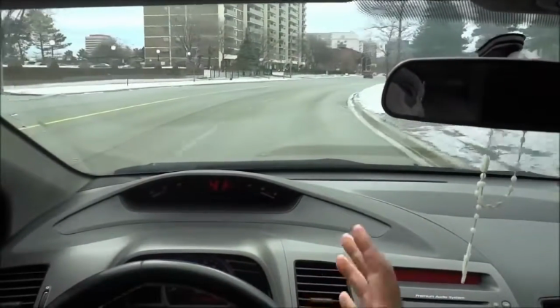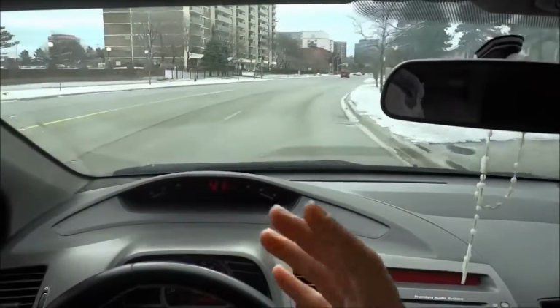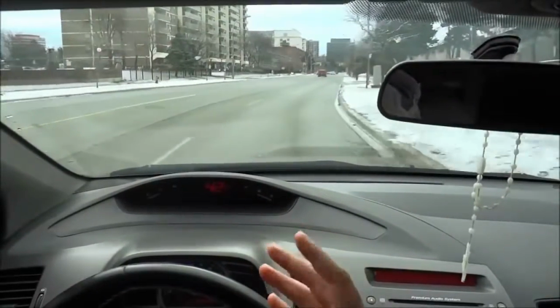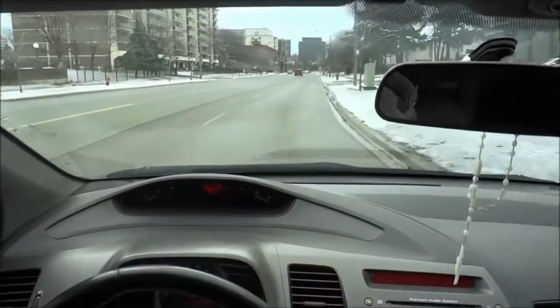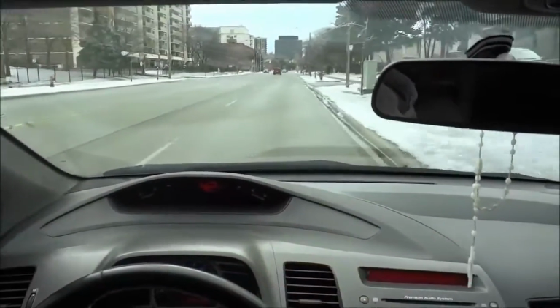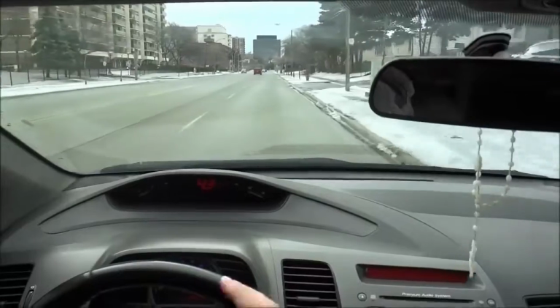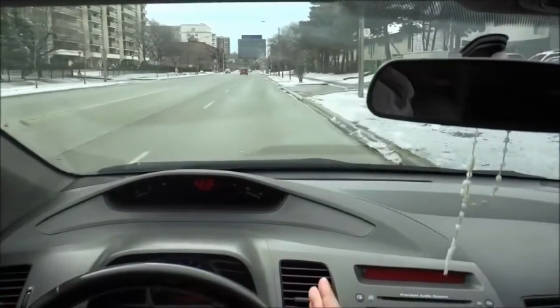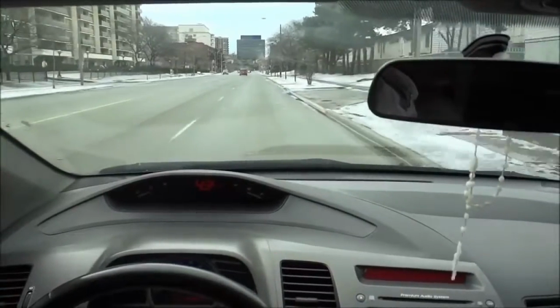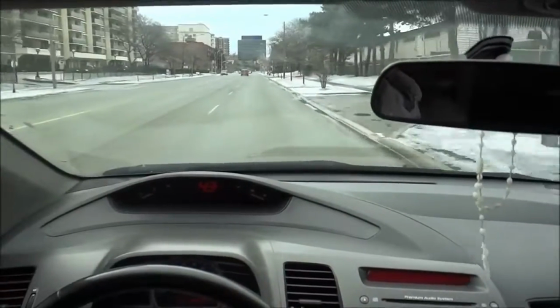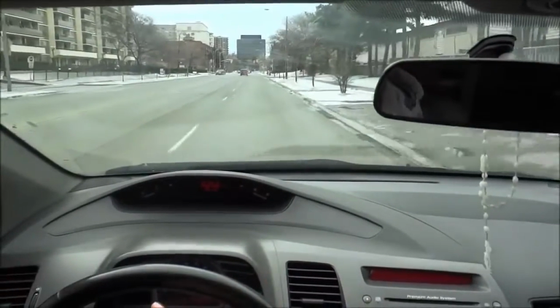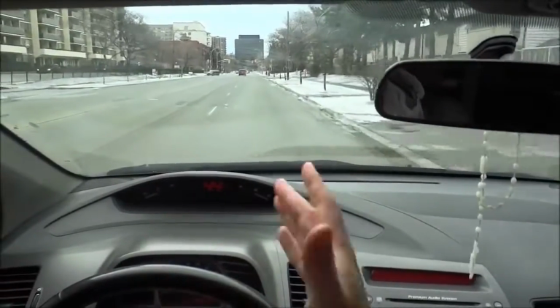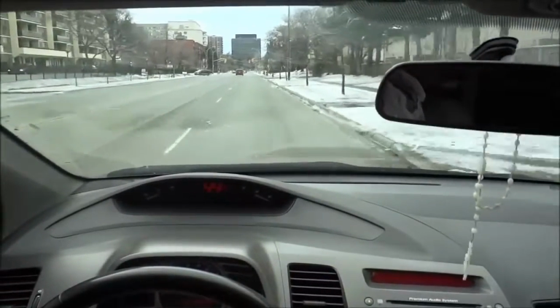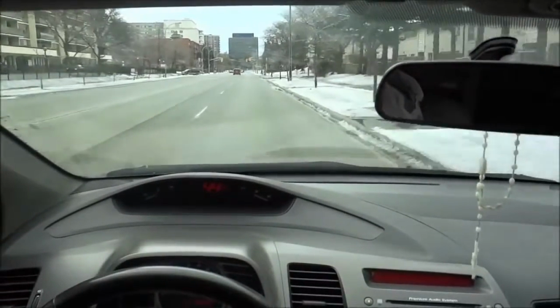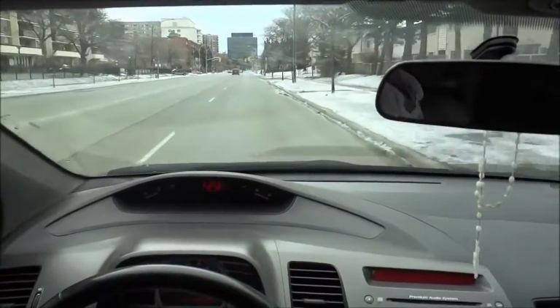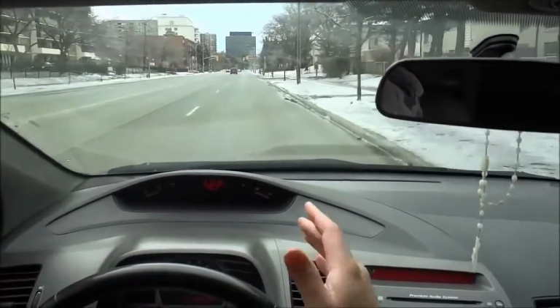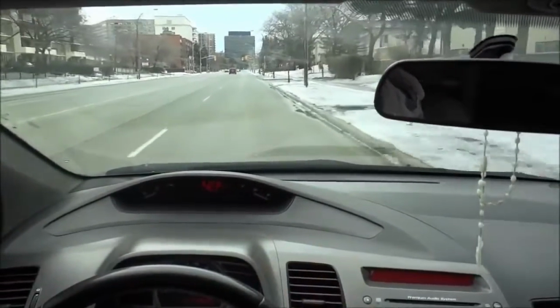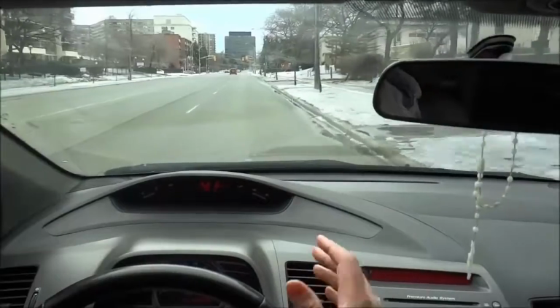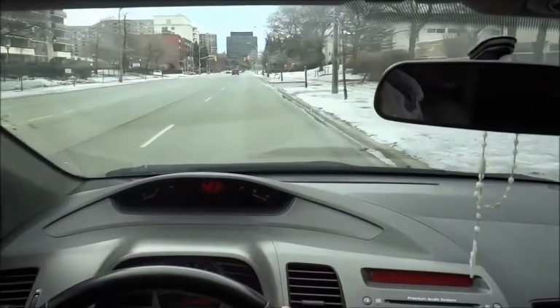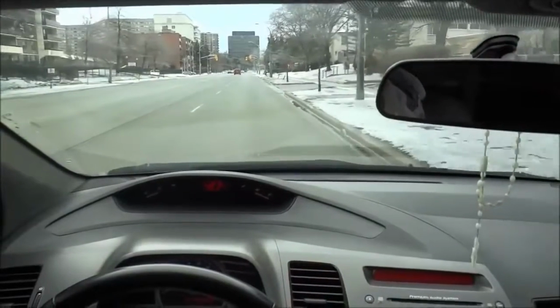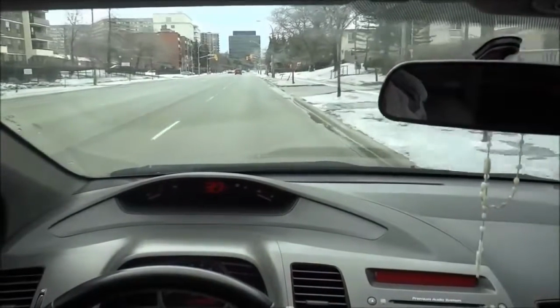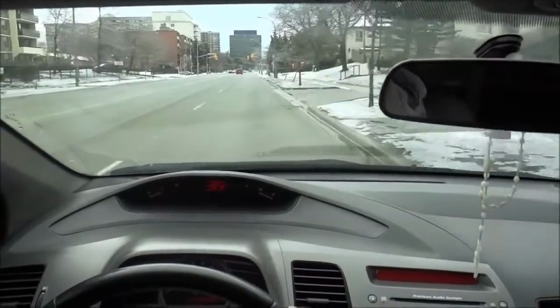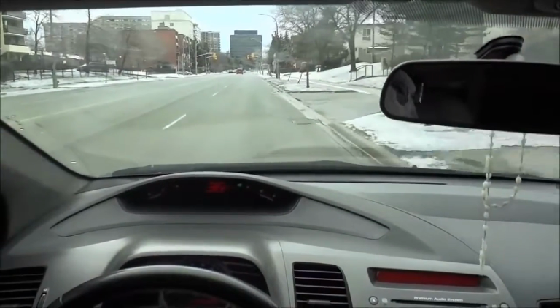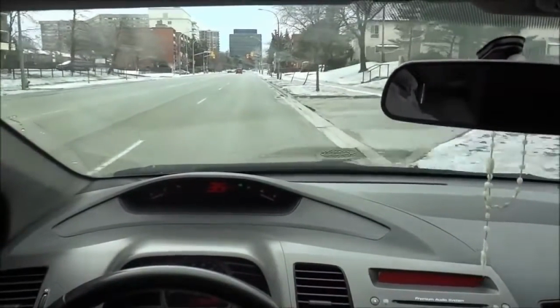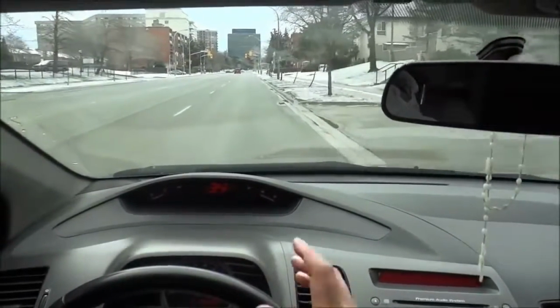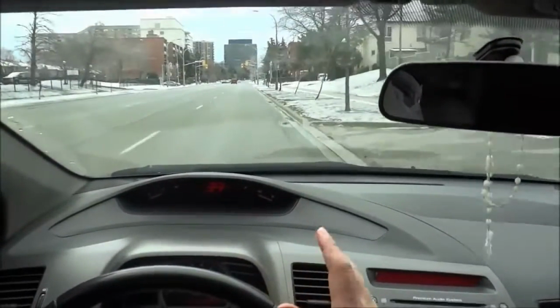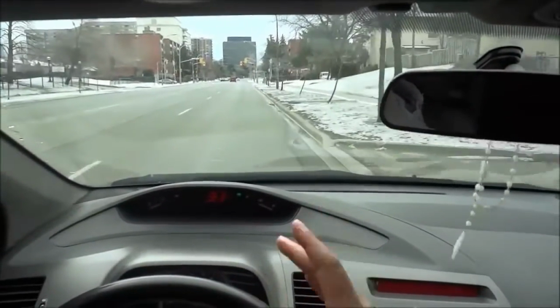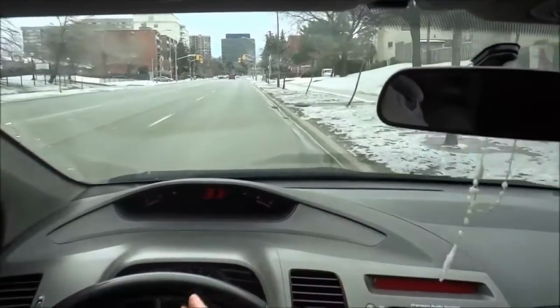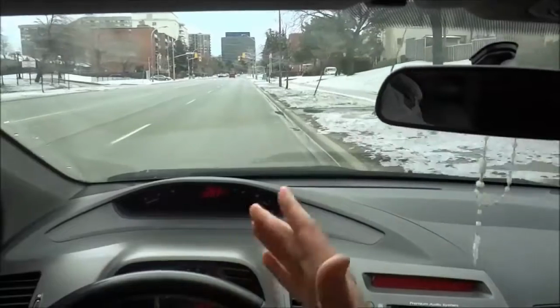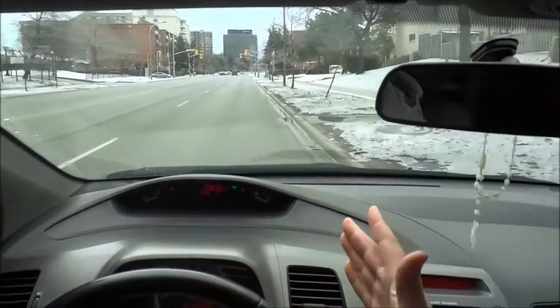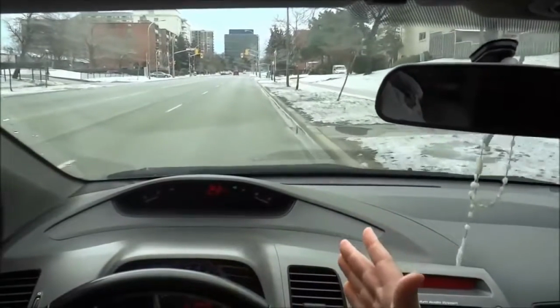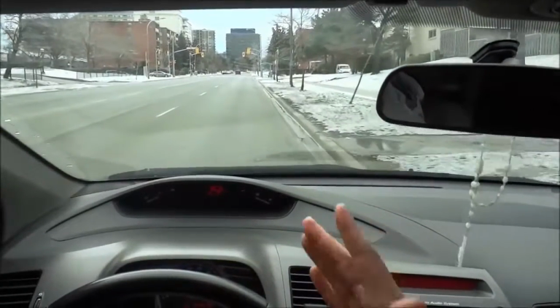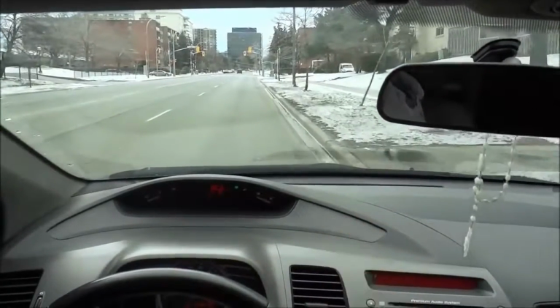When you want to make a U-turn, you're going to start off by pulling over to the right hand side of the road. So I'm going to pull over to the right hand side of the road right here by putting my right hand signal on and making my way to the right hand side of the road.